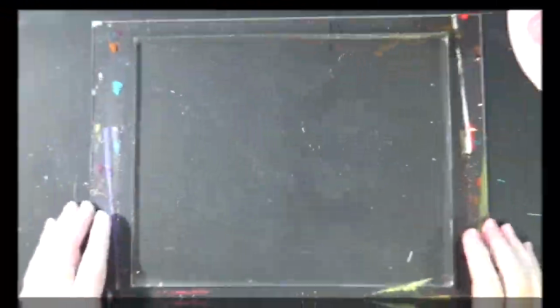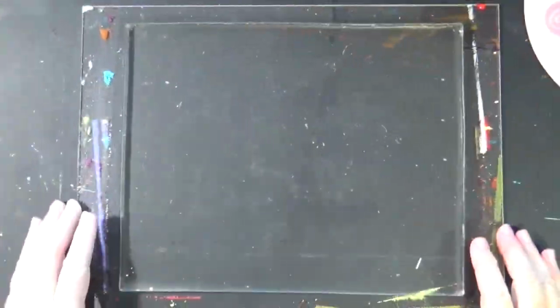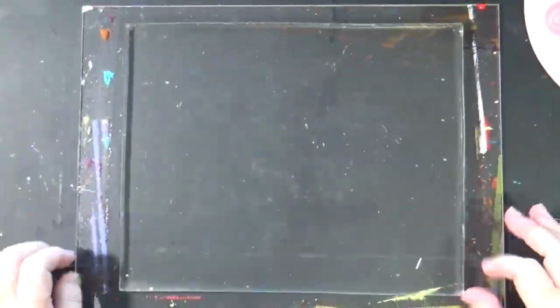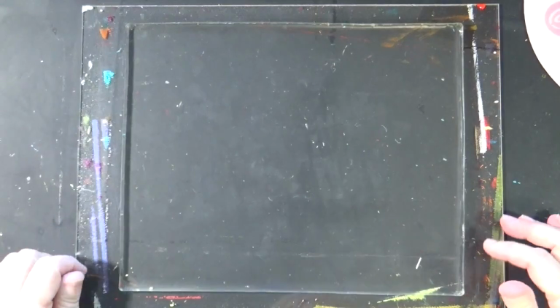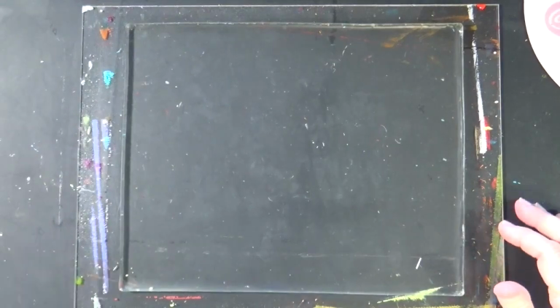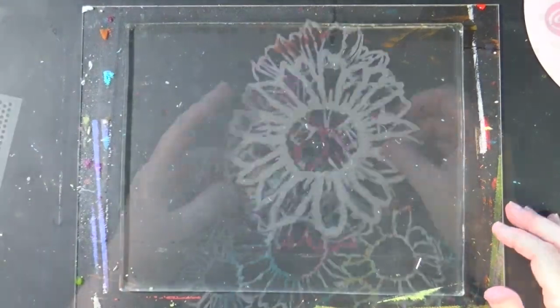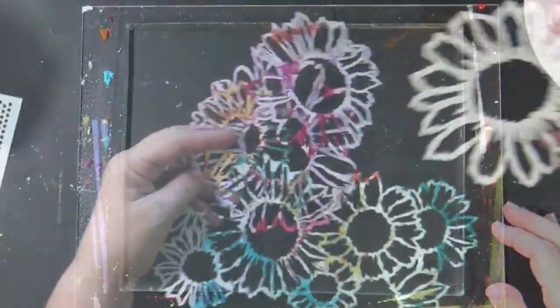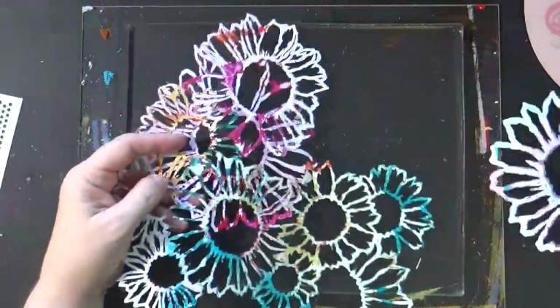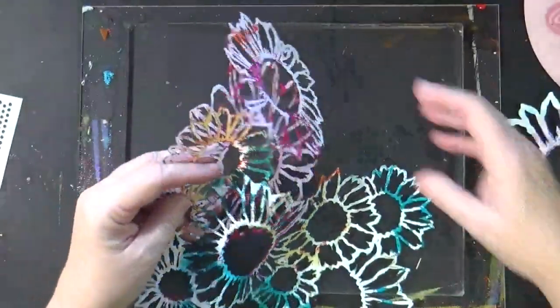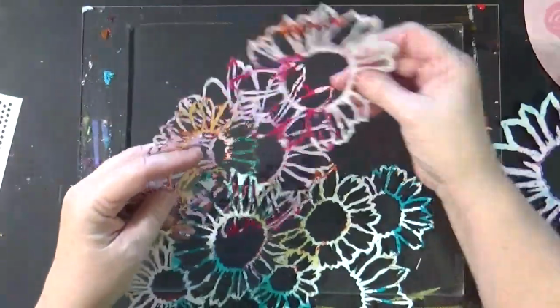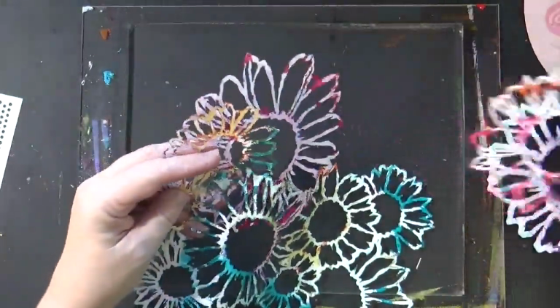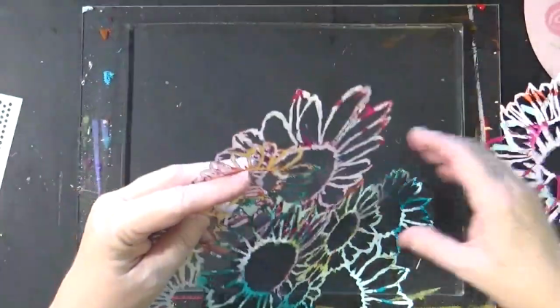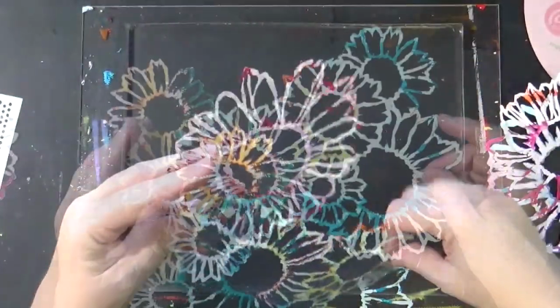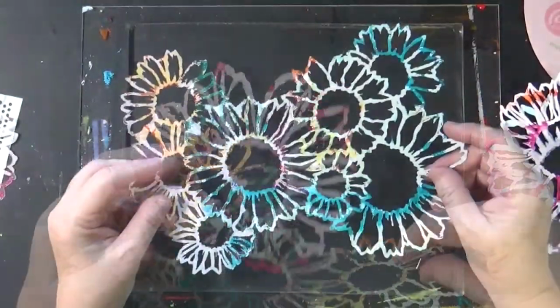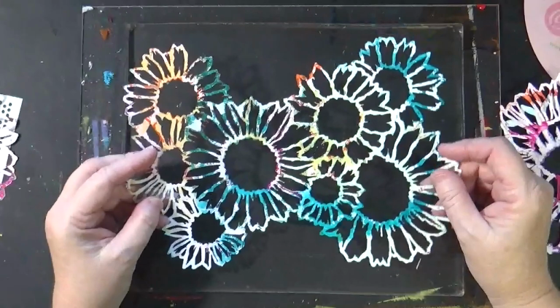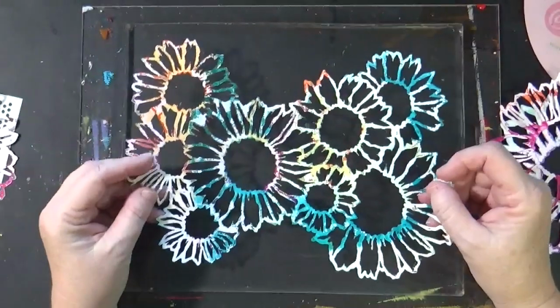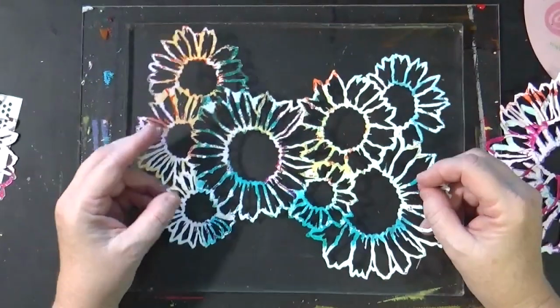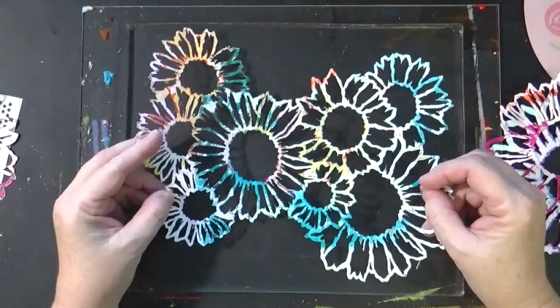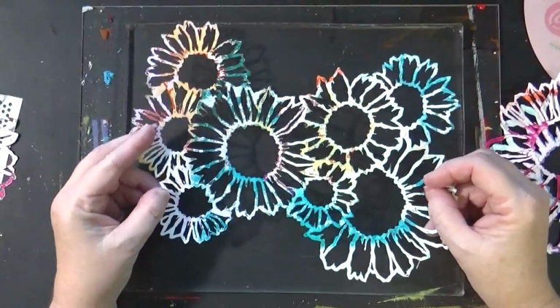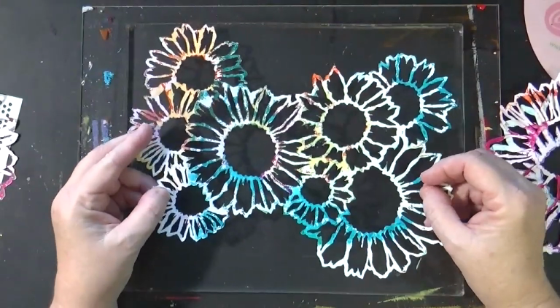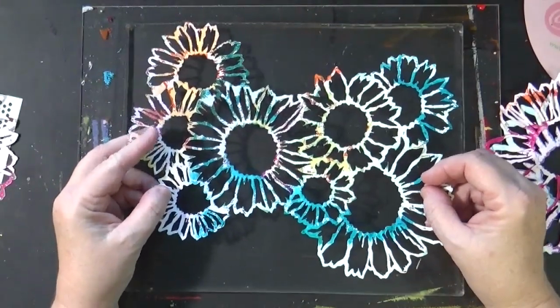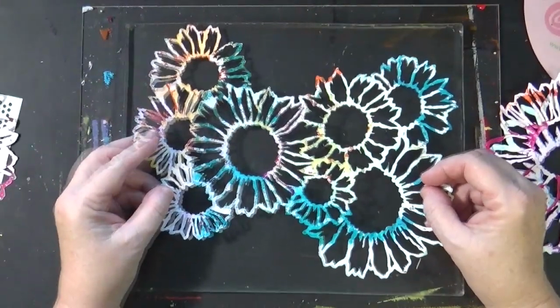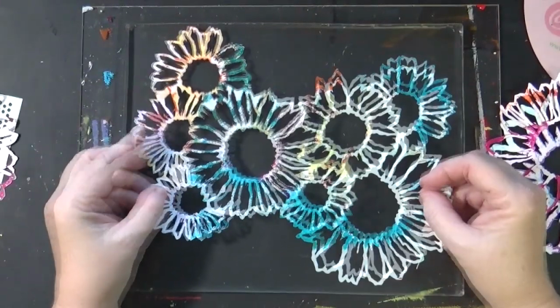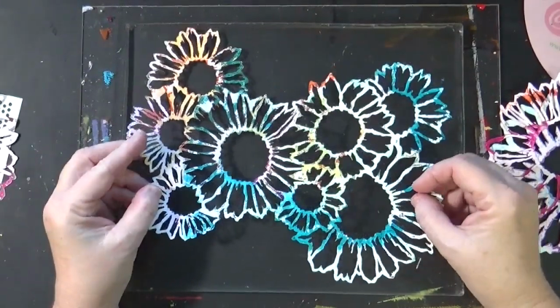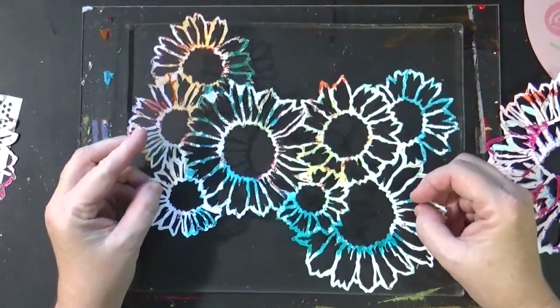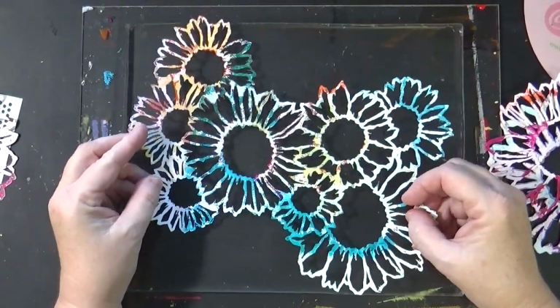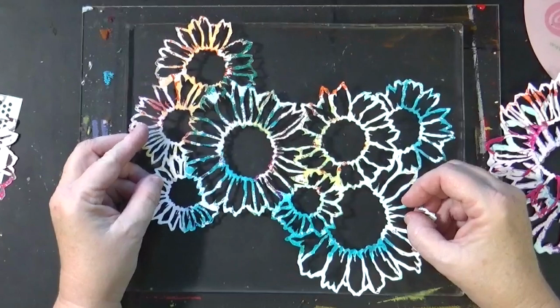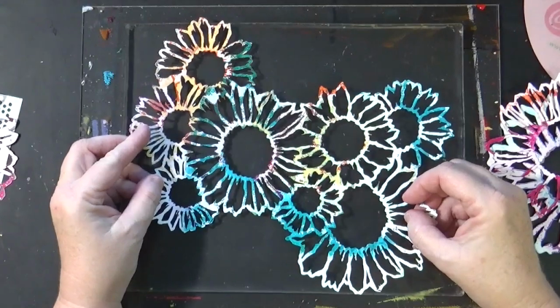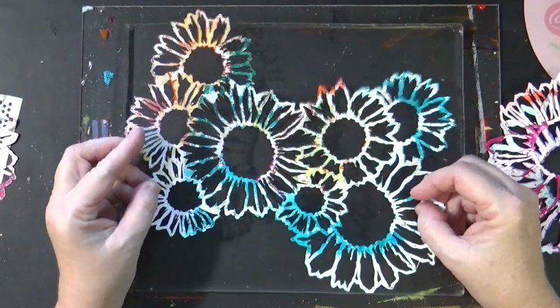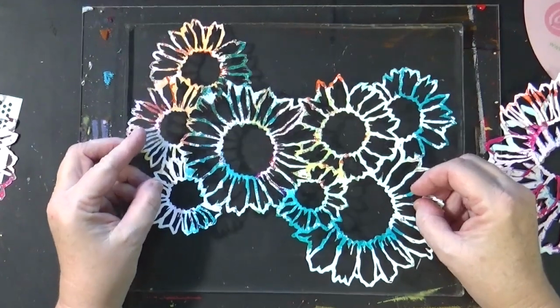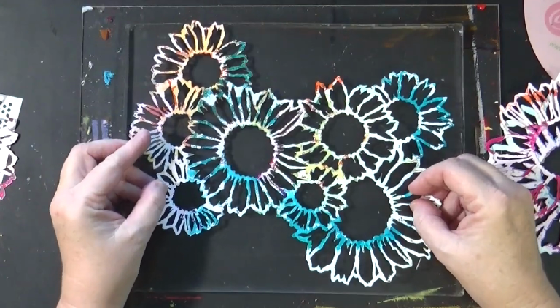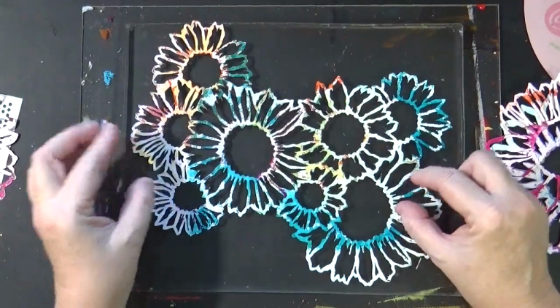Christy Hartman, welcome back to my channel. This is Part 2 of Sunflowers. In Part 1 I showed you a long haul using shades of blue, and then we did kind of a teal background with another layer.